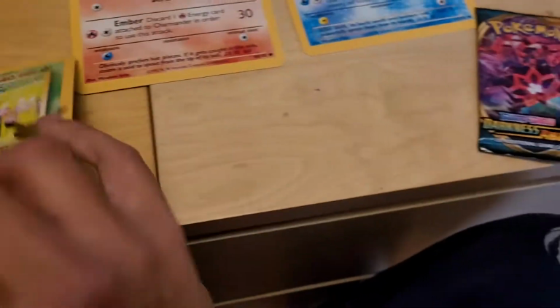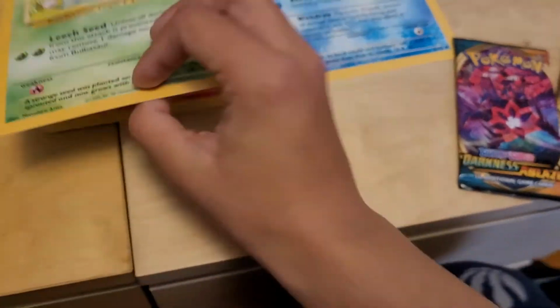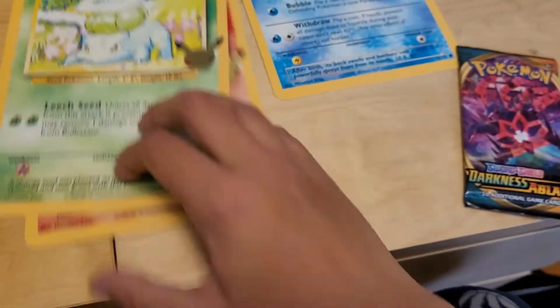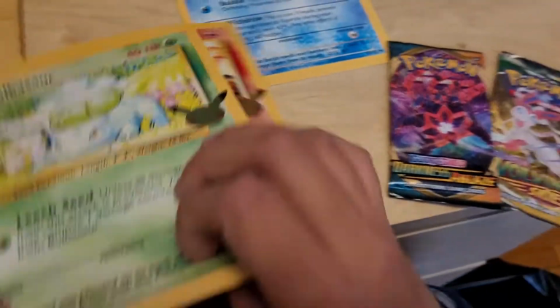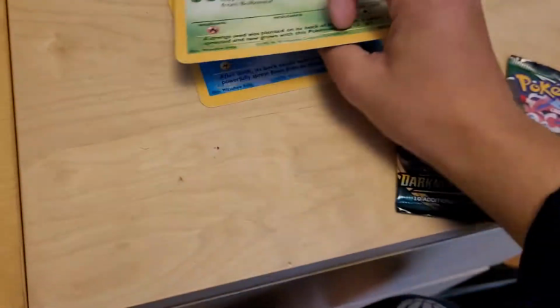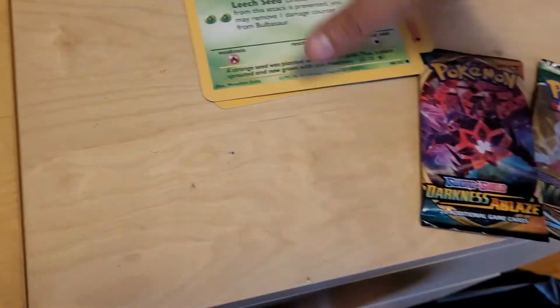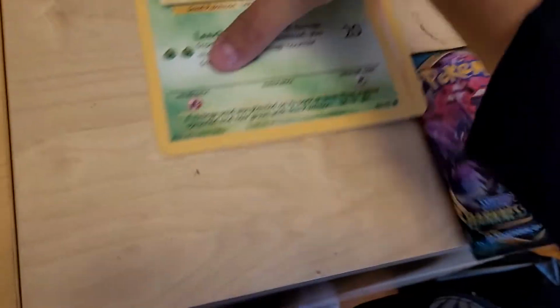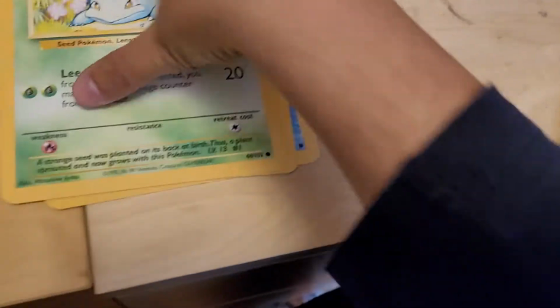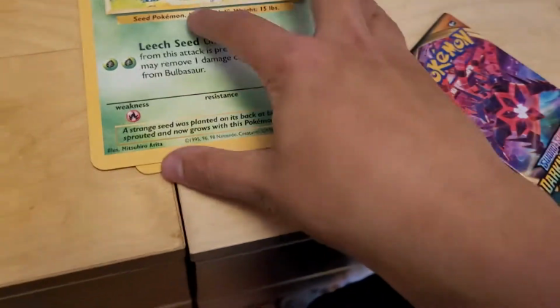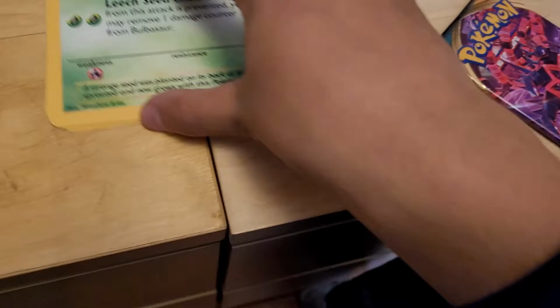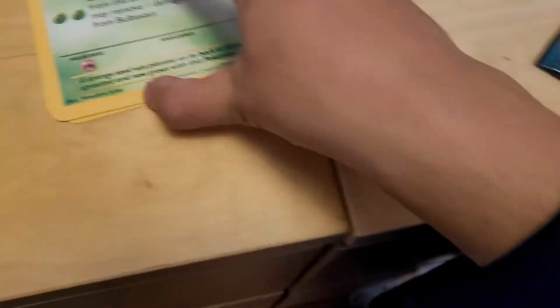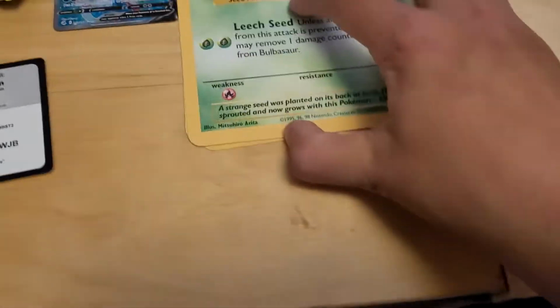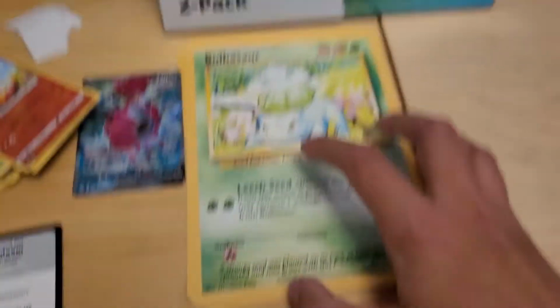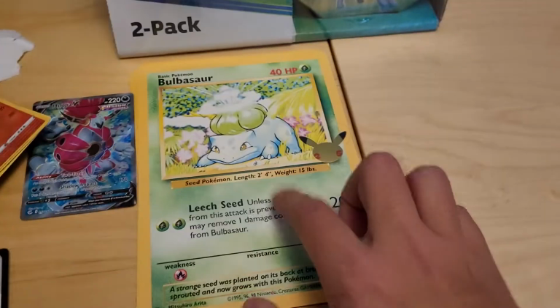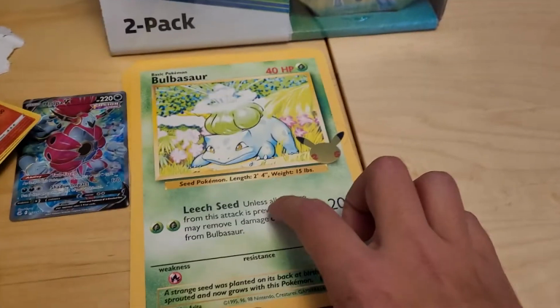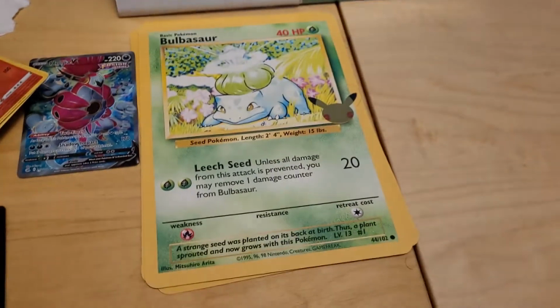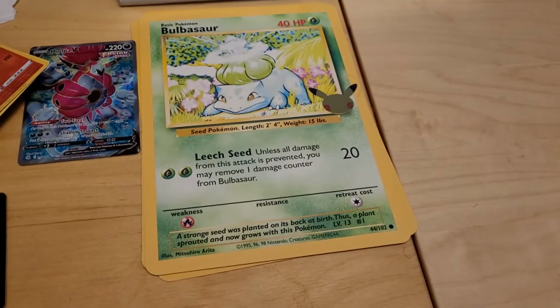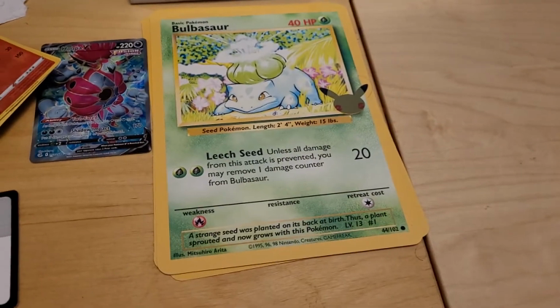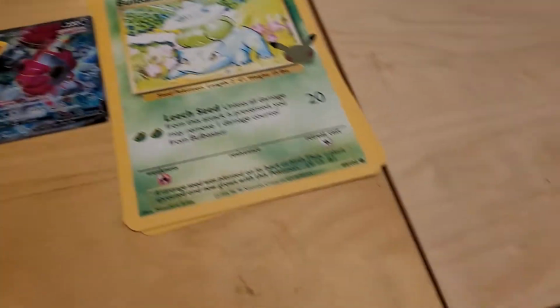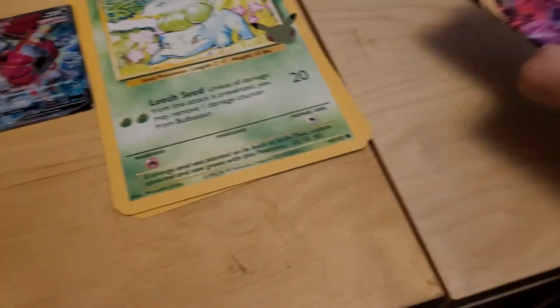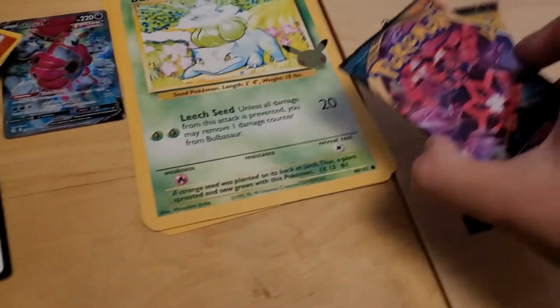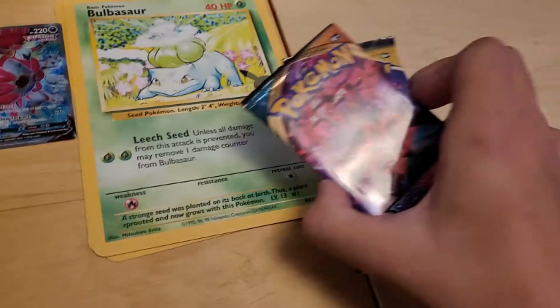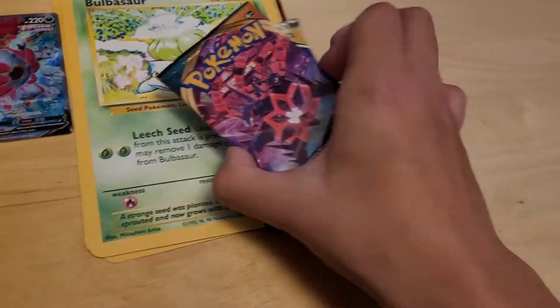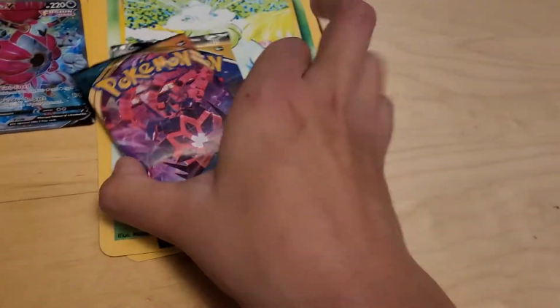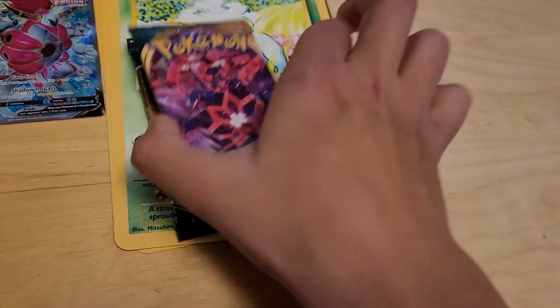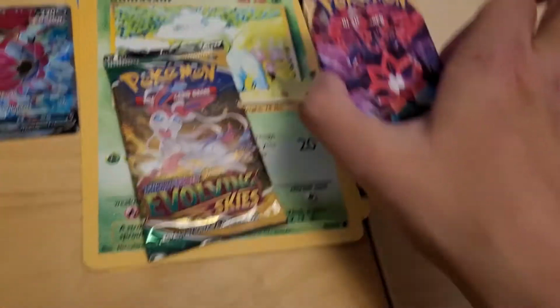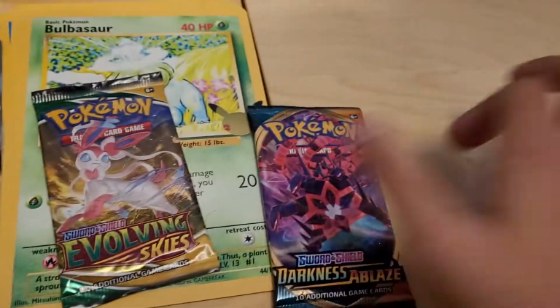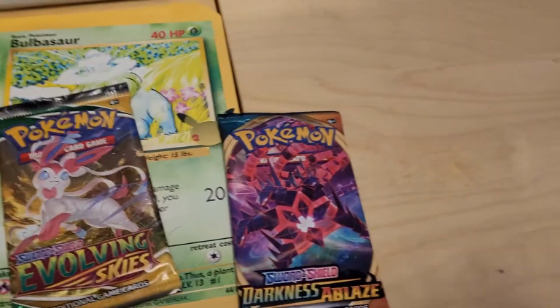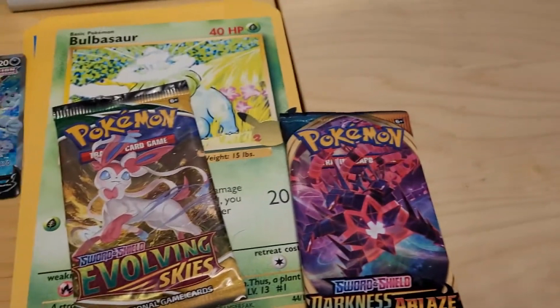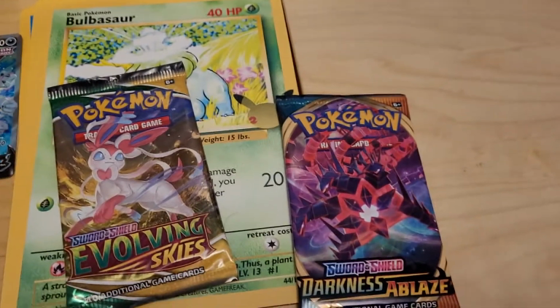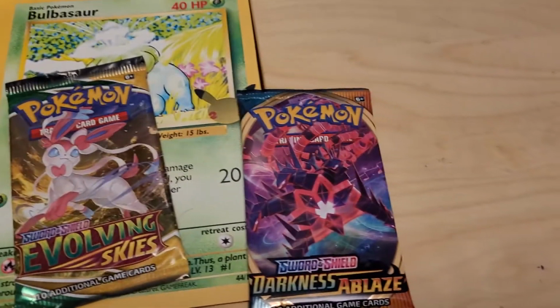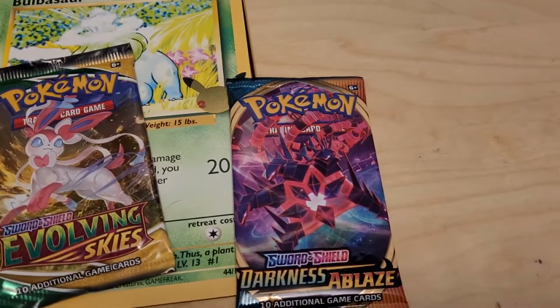Yeah, a lot of these cards are pretty wordy. But the real OGs are their final evolutions. I do have the Venusaur holo, which is nice. But enough about that — let's do Darkness Ablaze first with Eternatus on the front, and we'll move on with Evolving Skies.